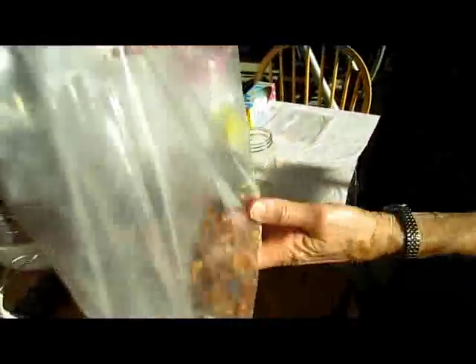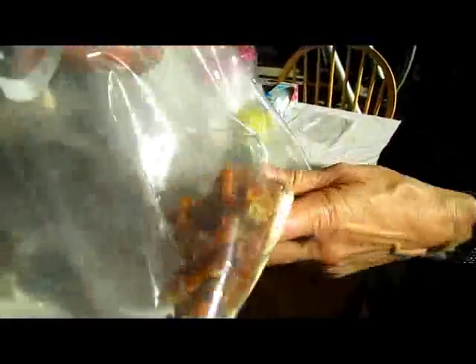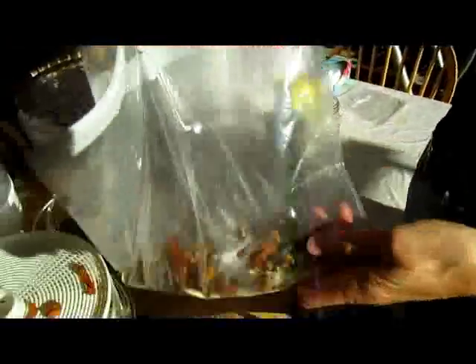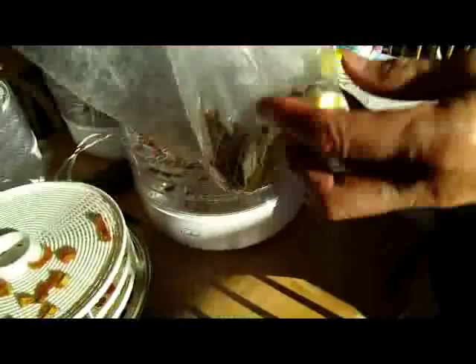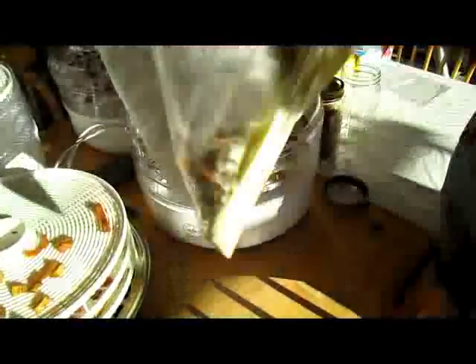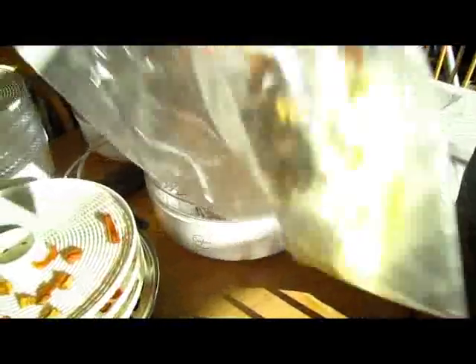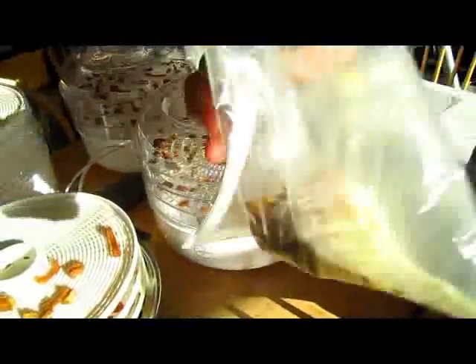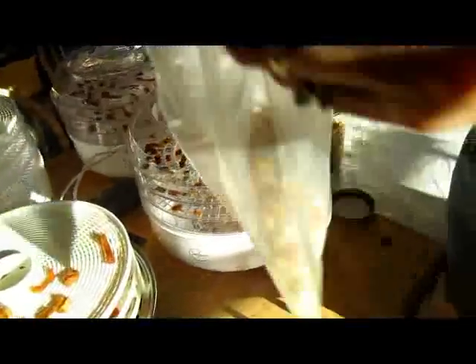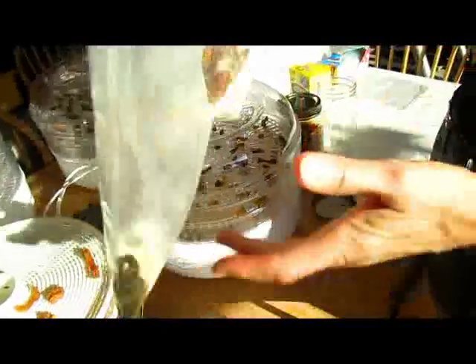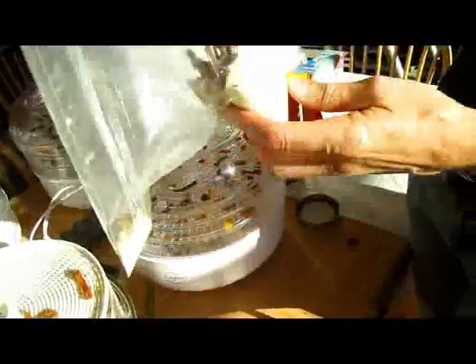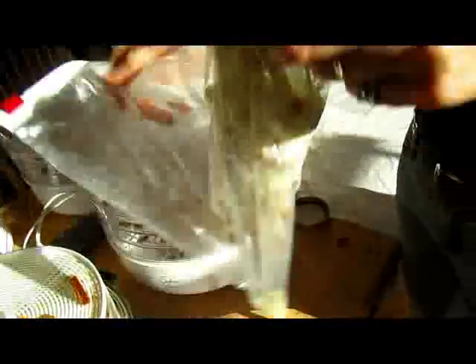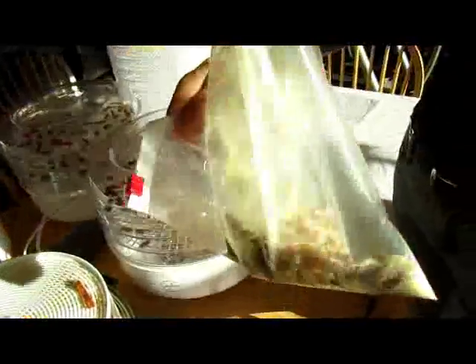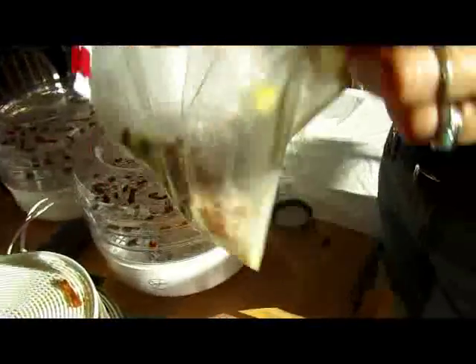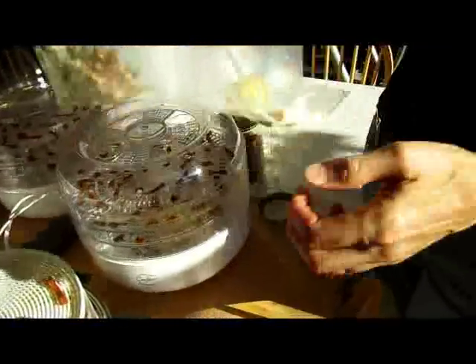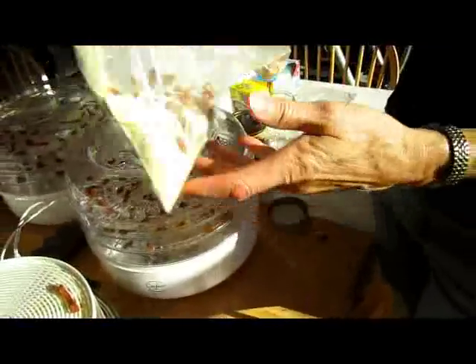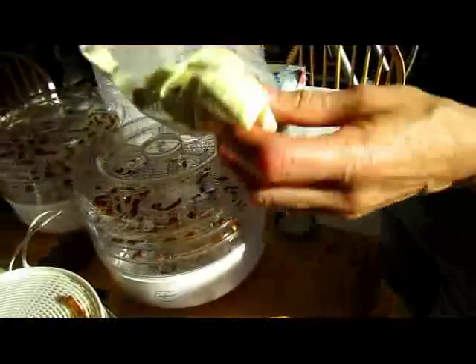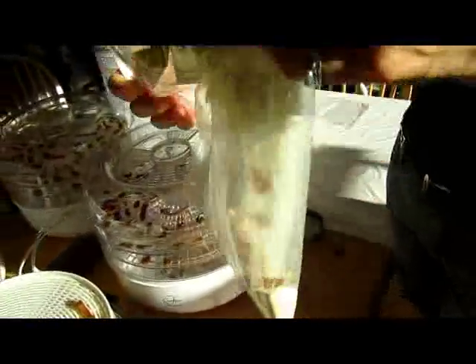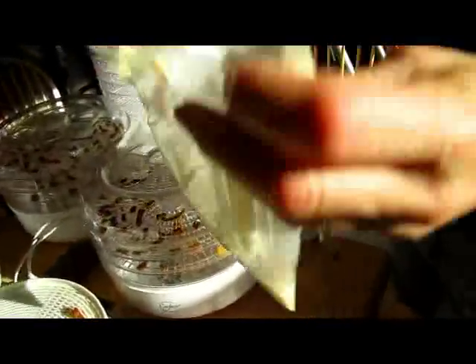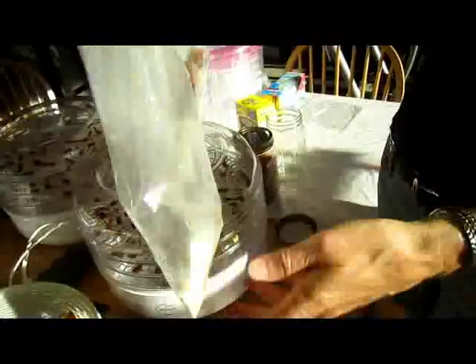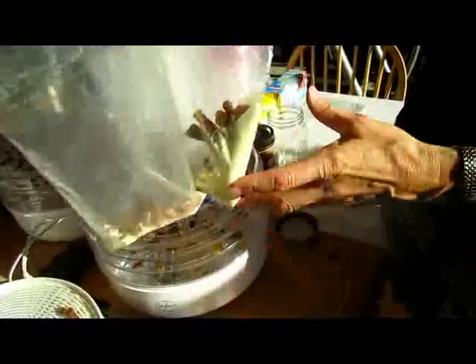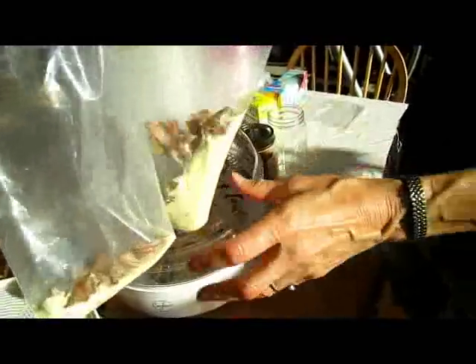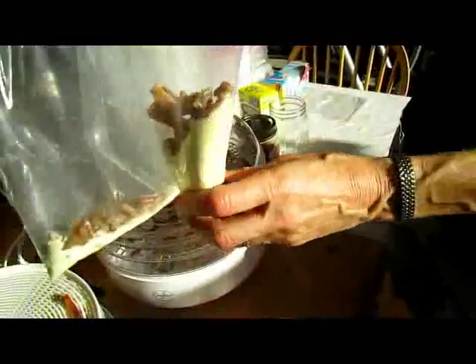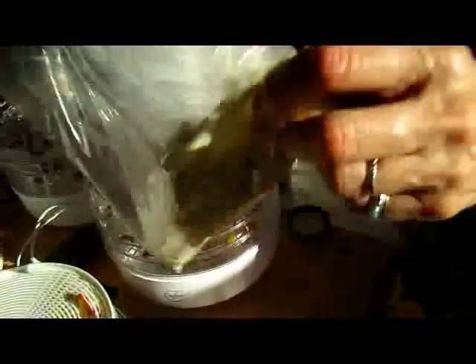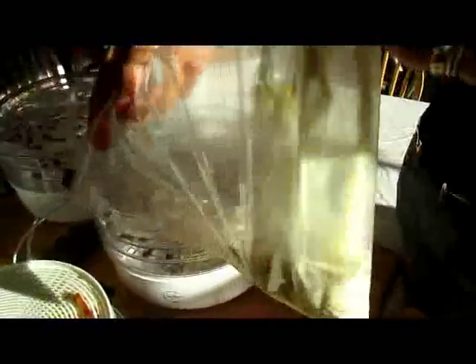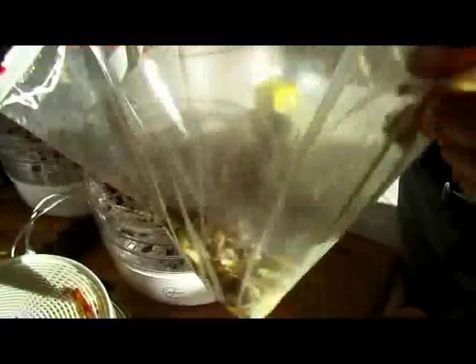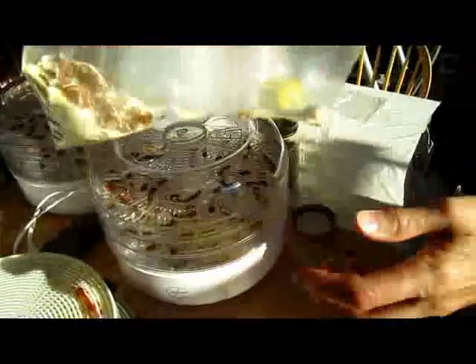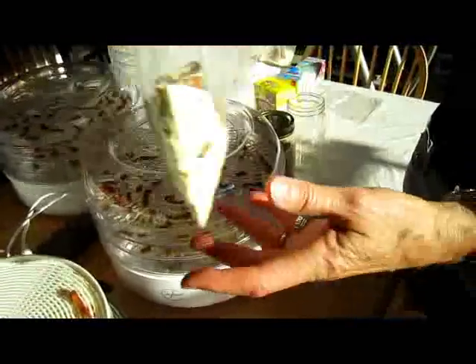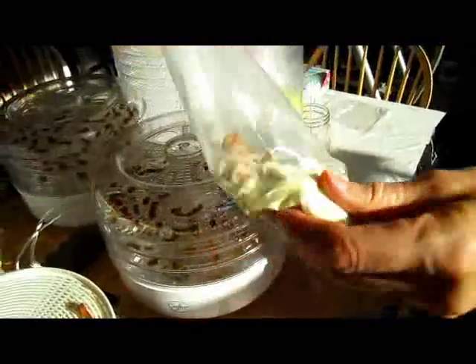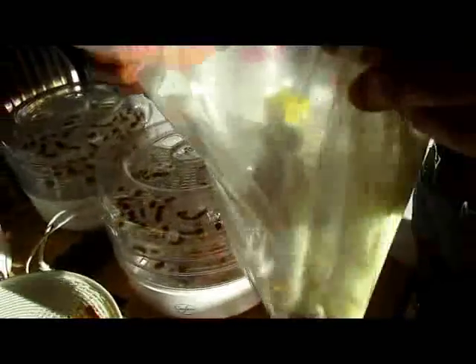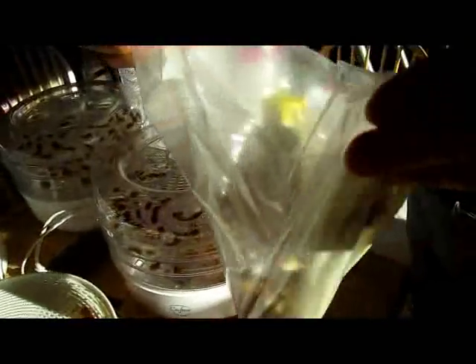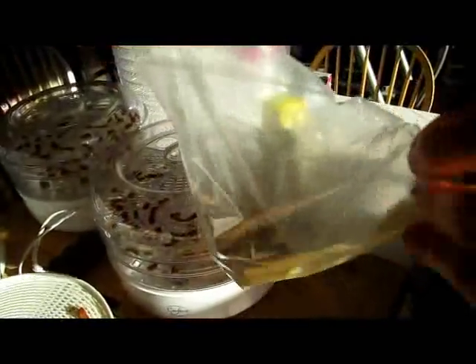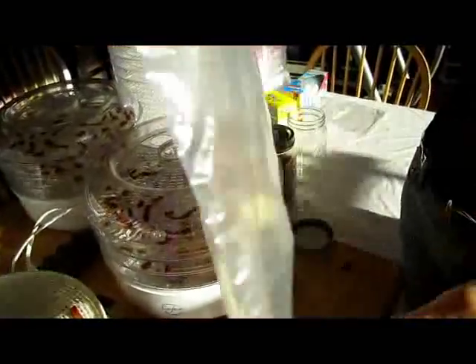Put them all in a bag, just shake them, and they each get a little coating — not much.